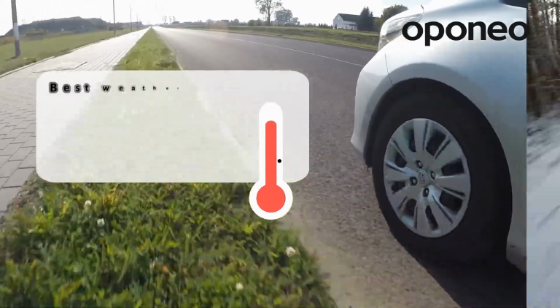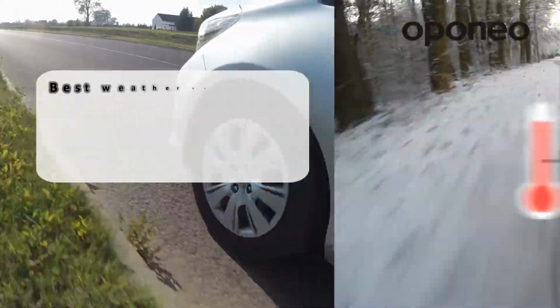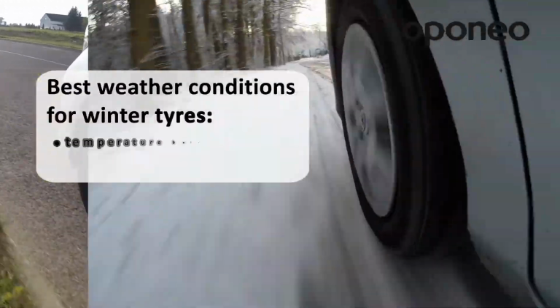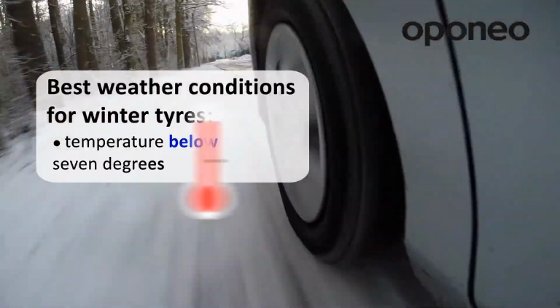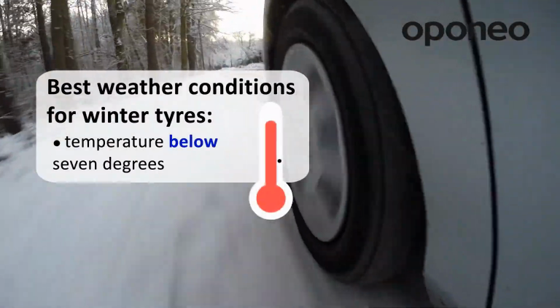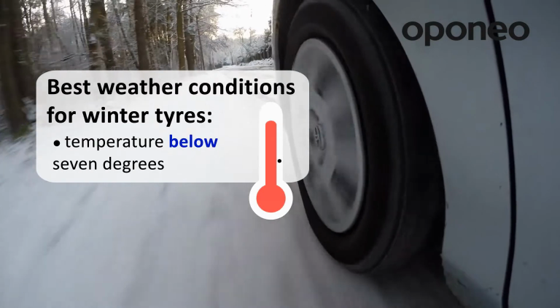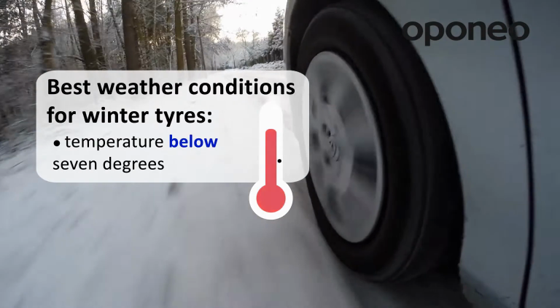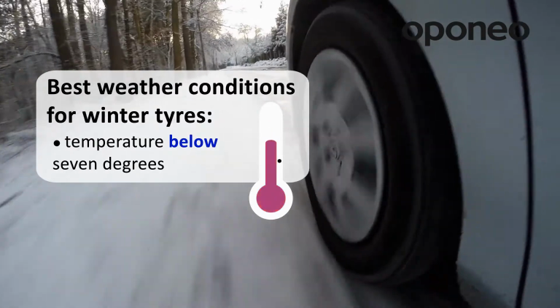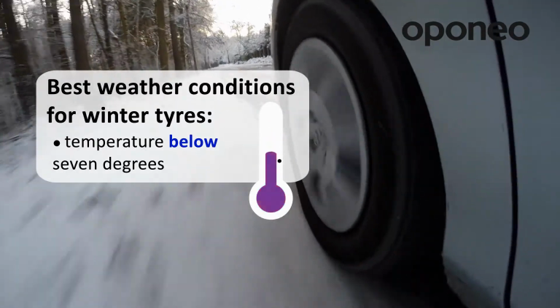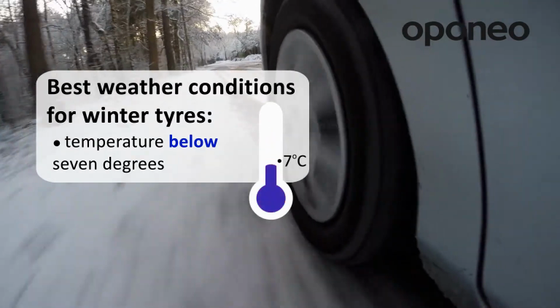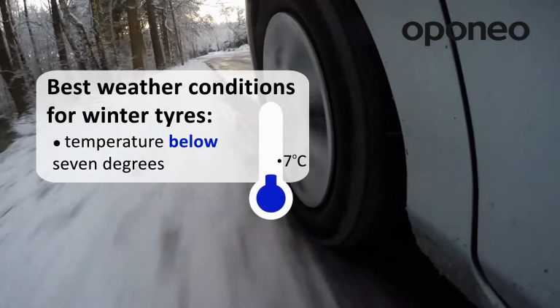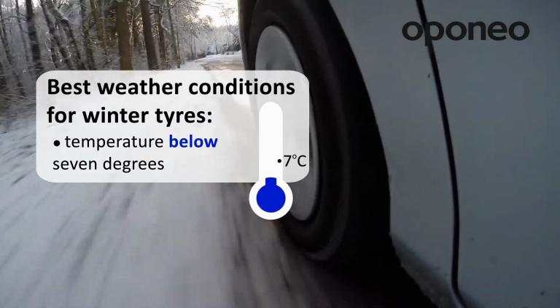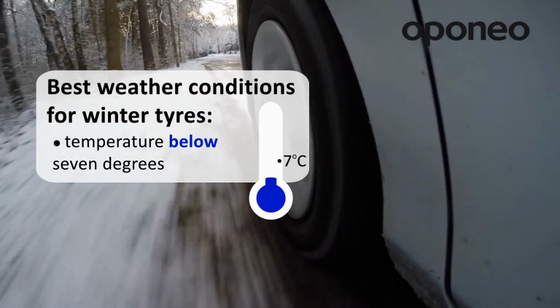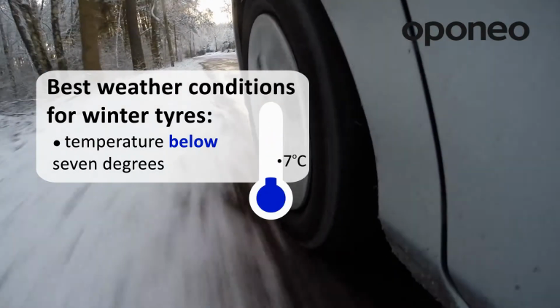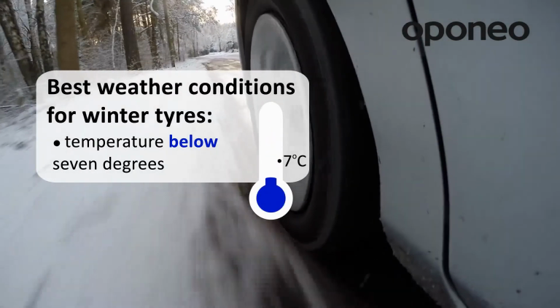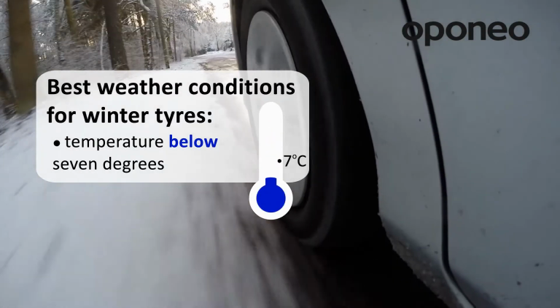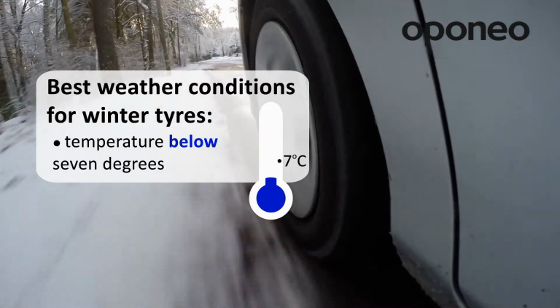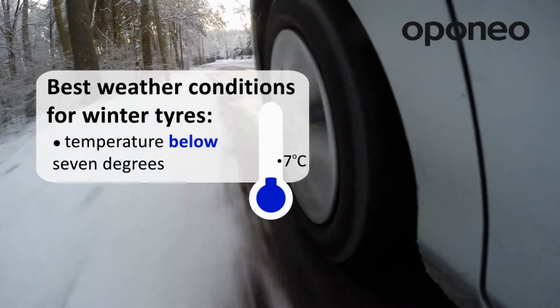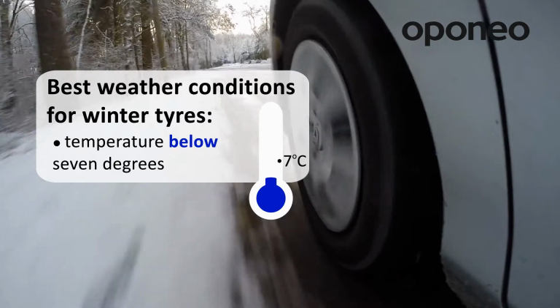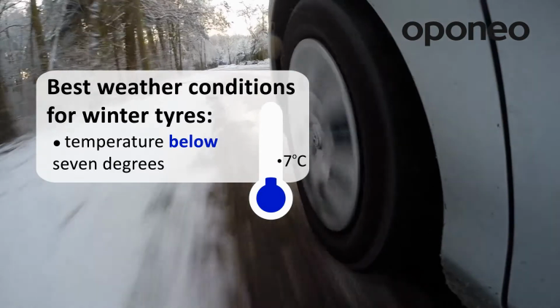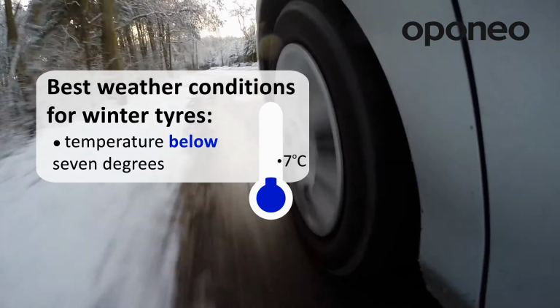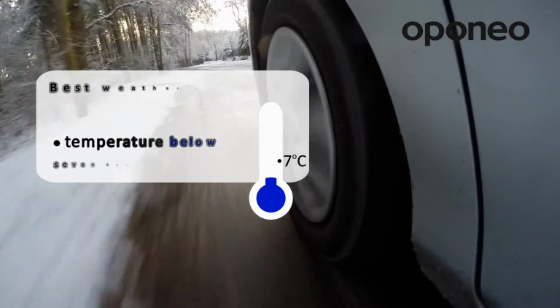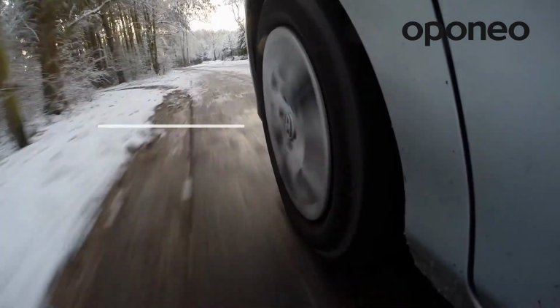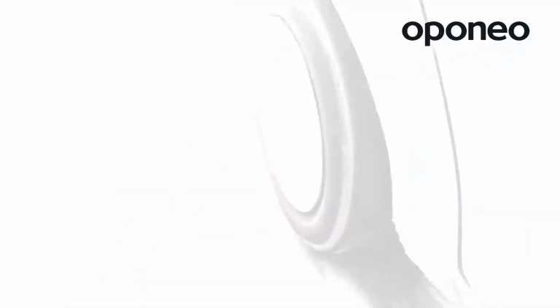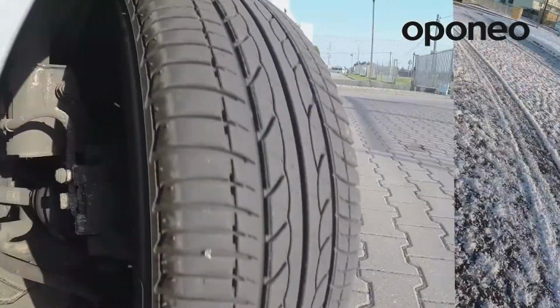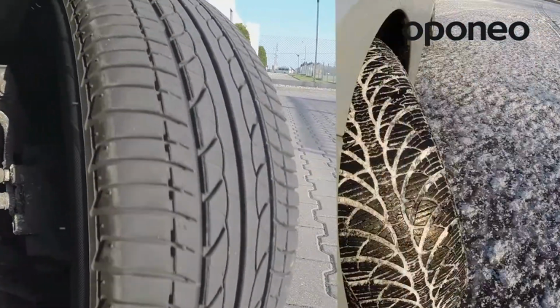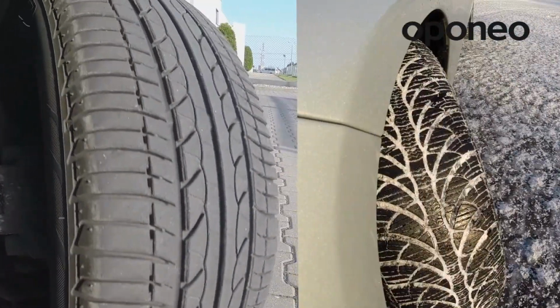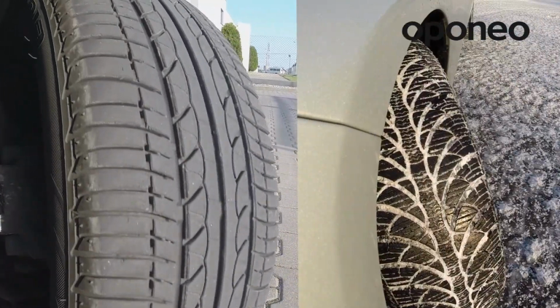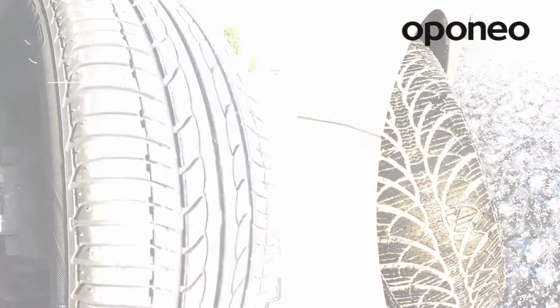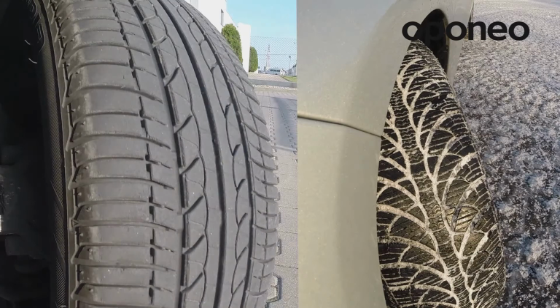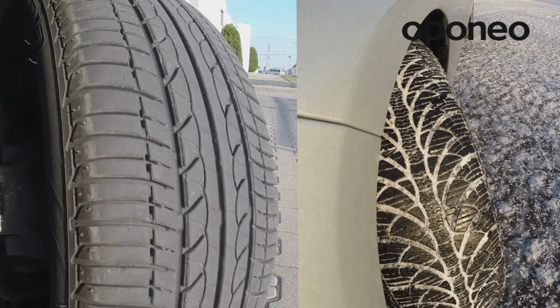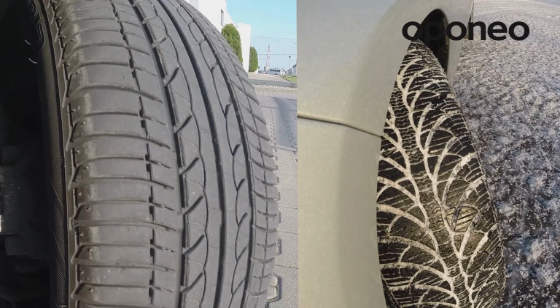Conversely, winter tires gain their performance below 7 degrees, losing it above this threshold. Moreover, they are different in the grooving of the tread.